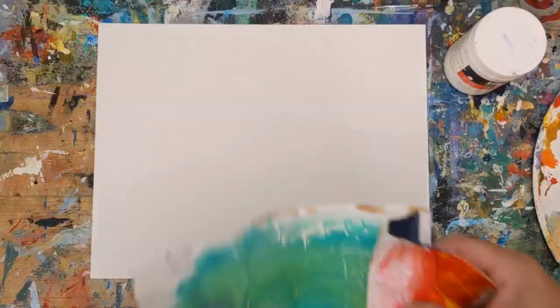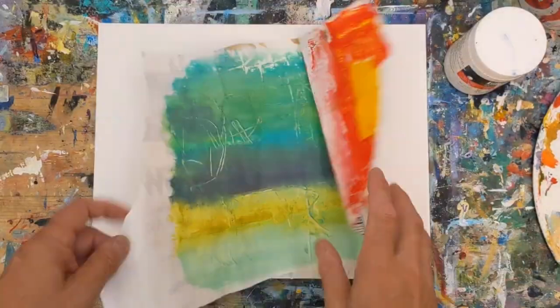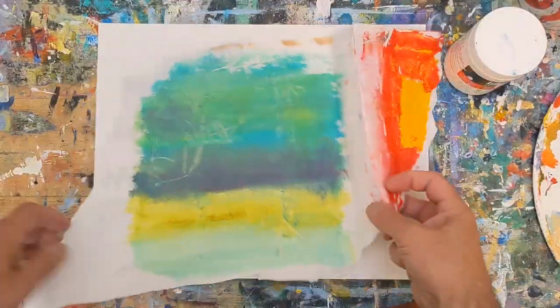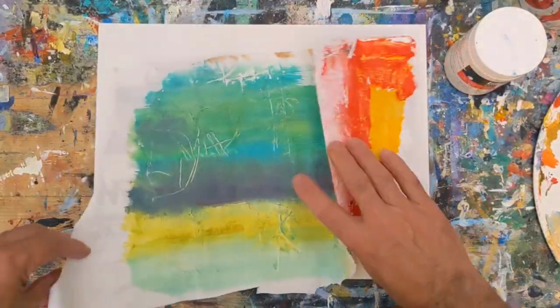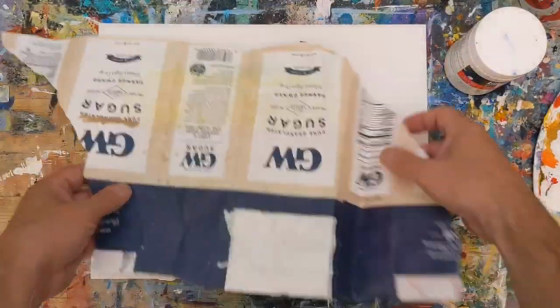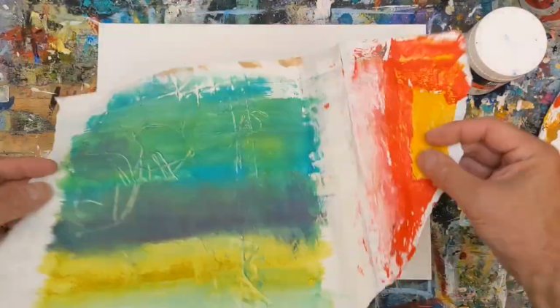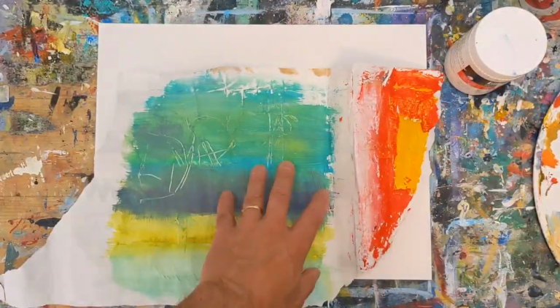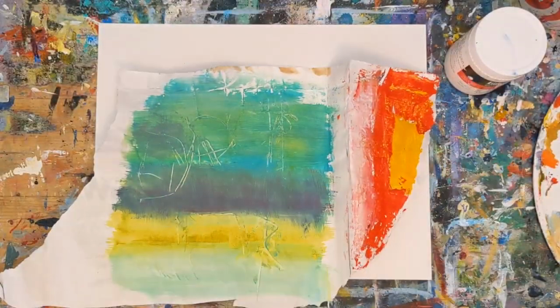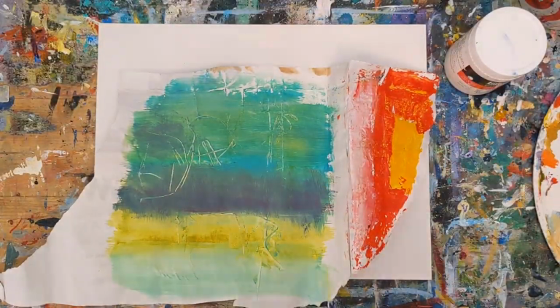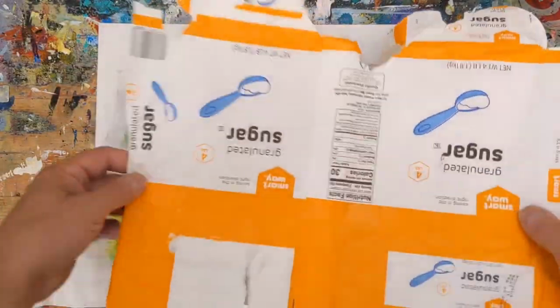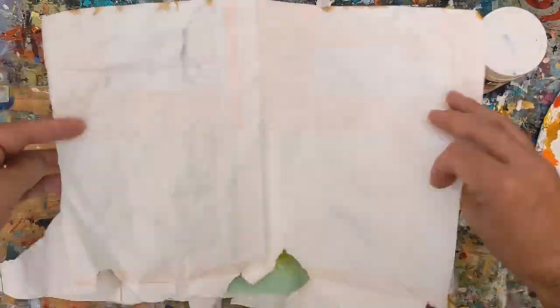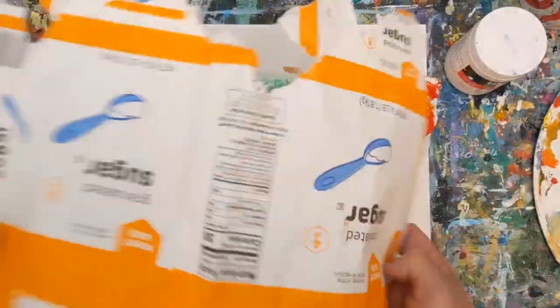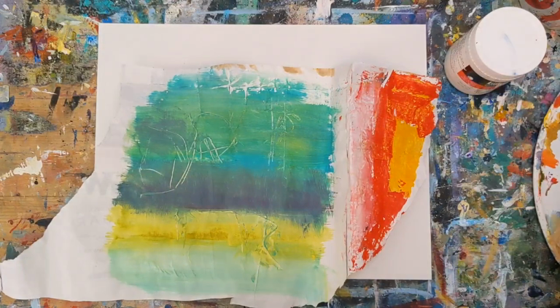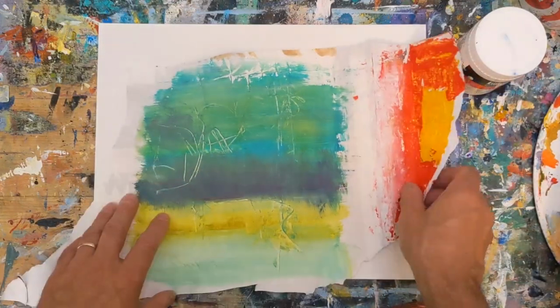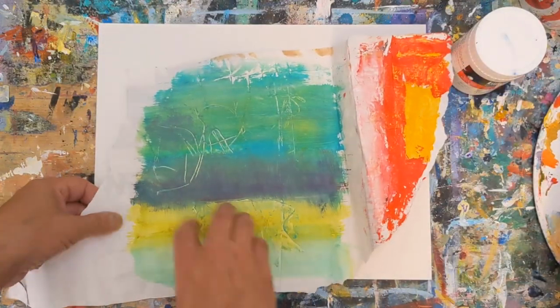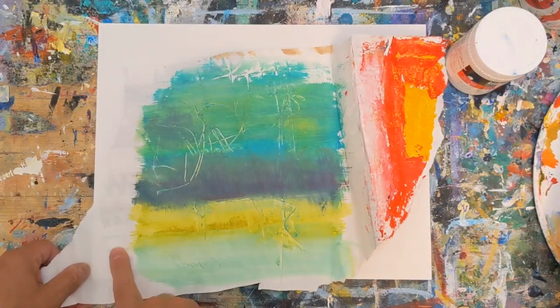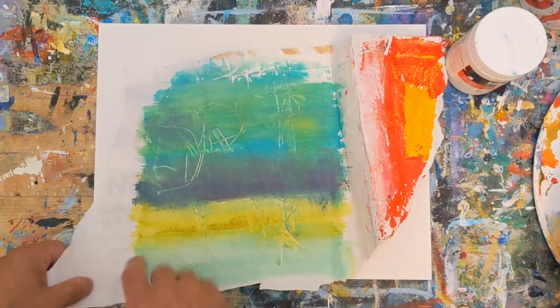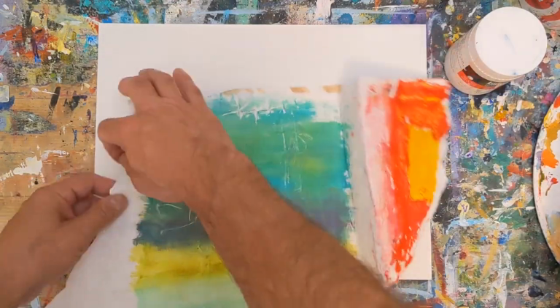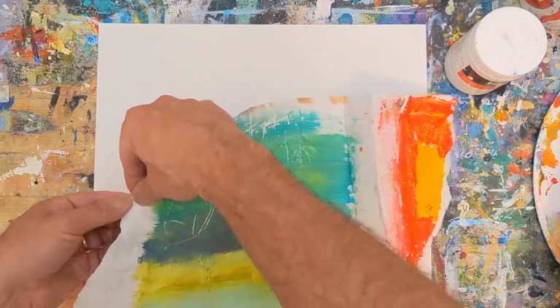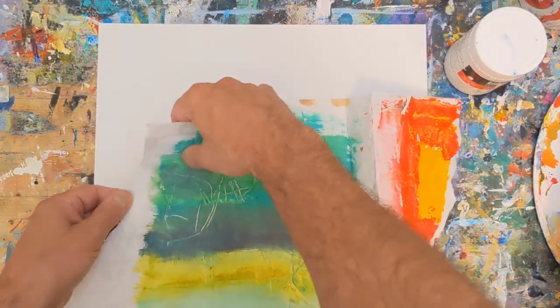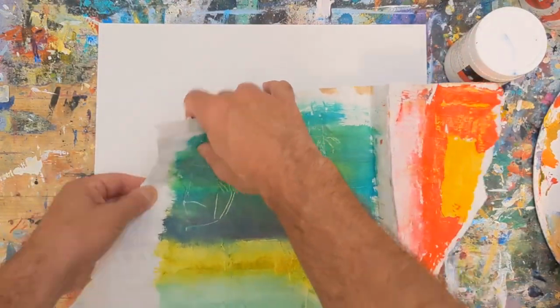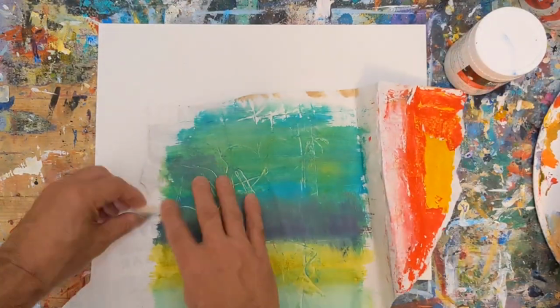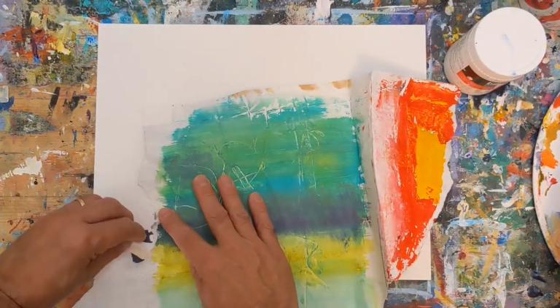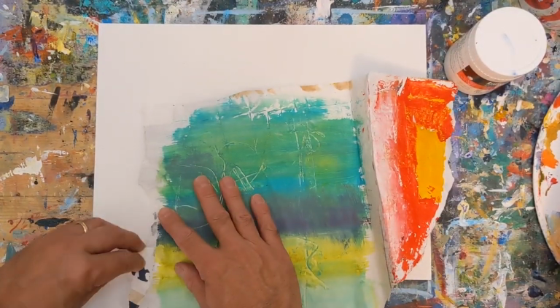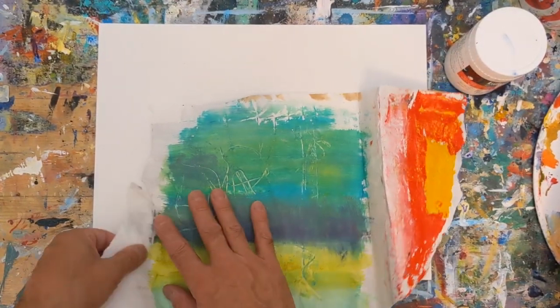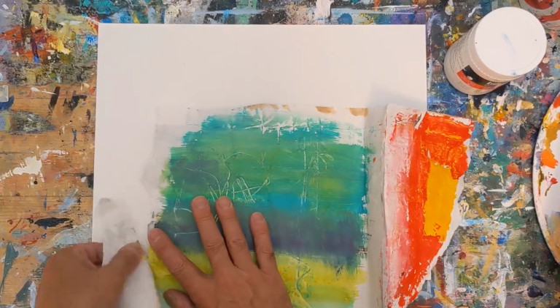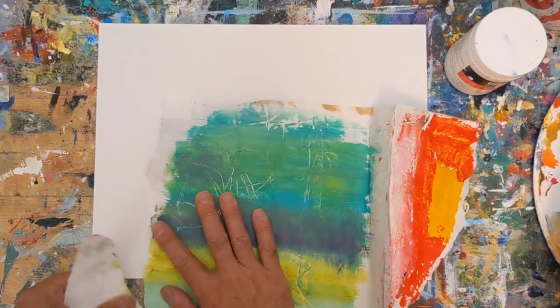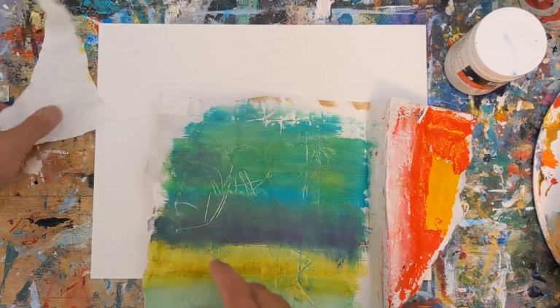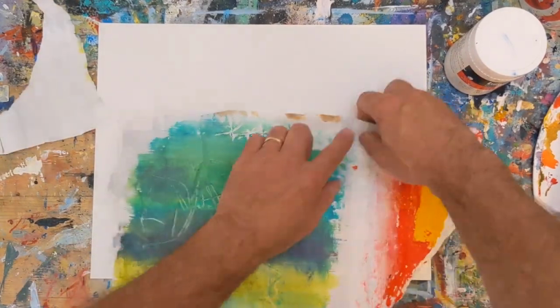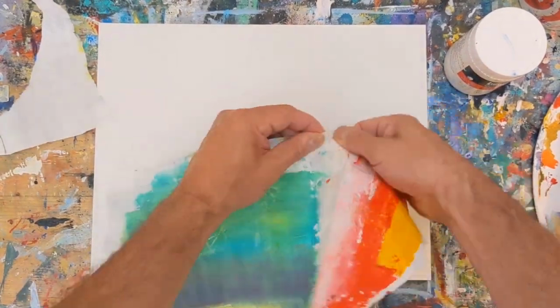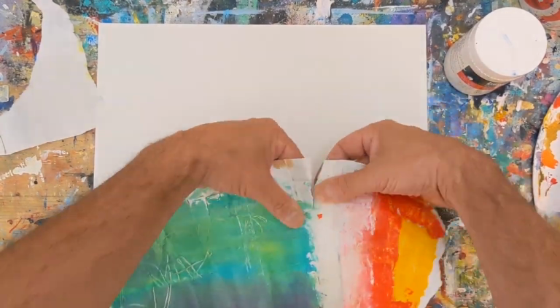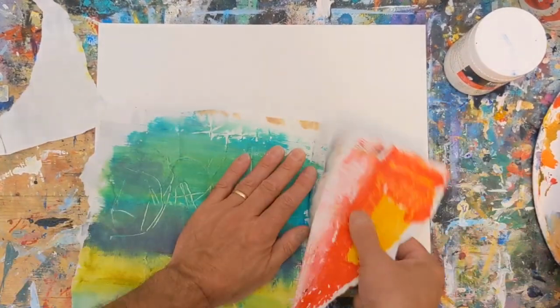Hey everybody, it's Chris Loud. Today I'm going to show a fun little warm-up project. In this video I'm going to share a sped-up demo where I create abstract mixed-media art by giving recycled items new life.